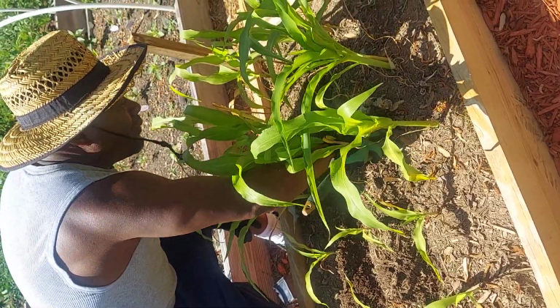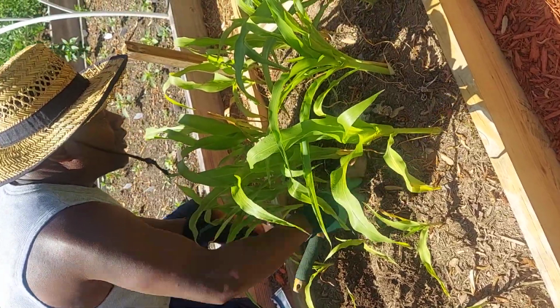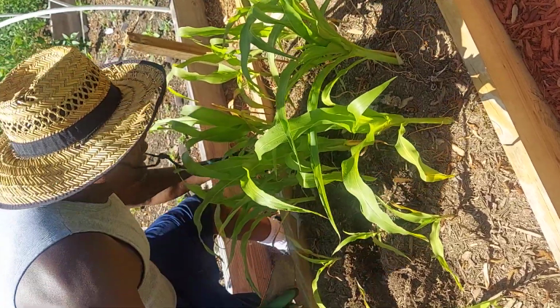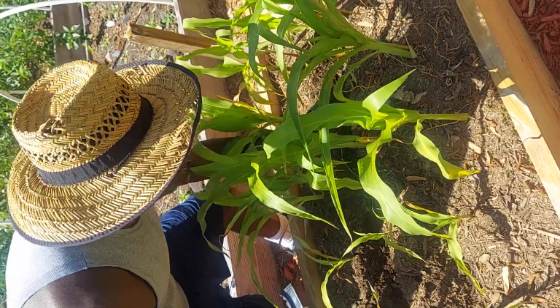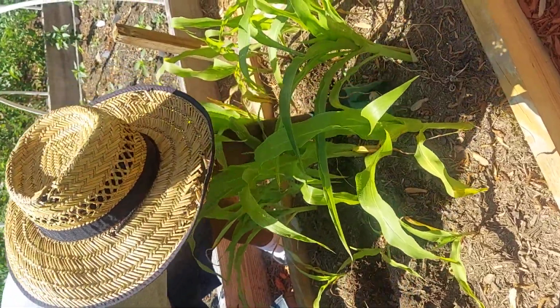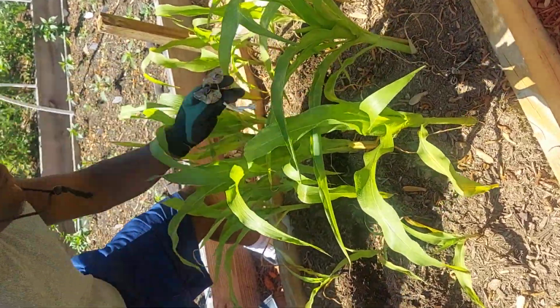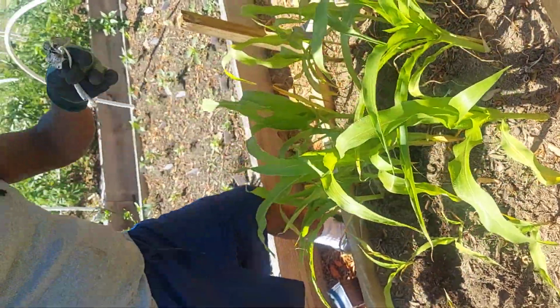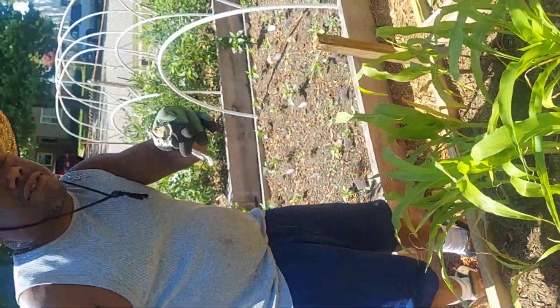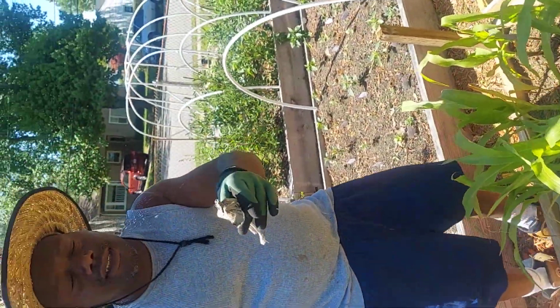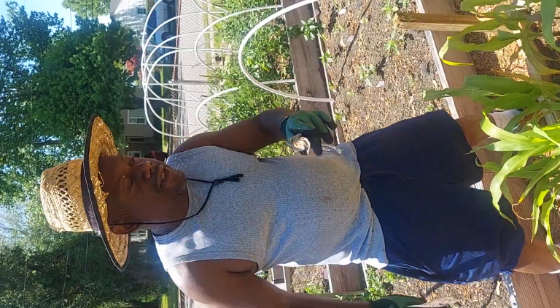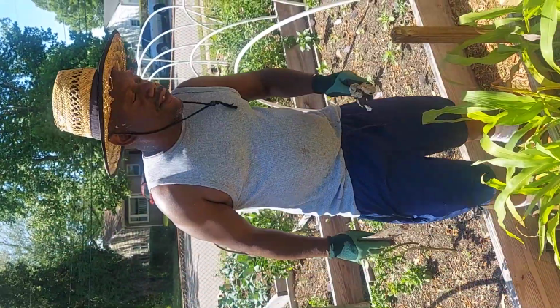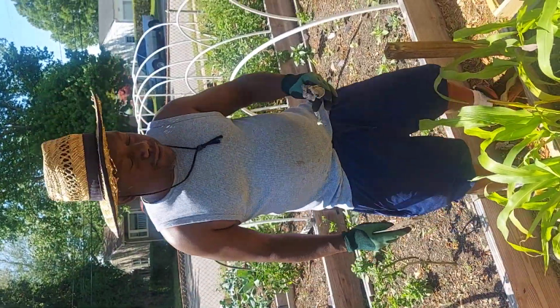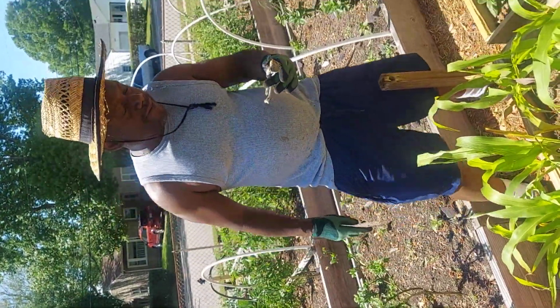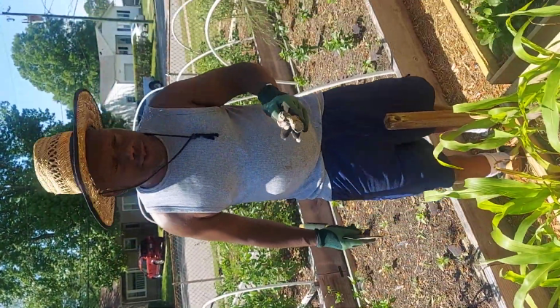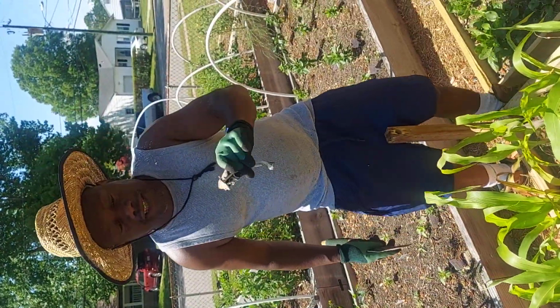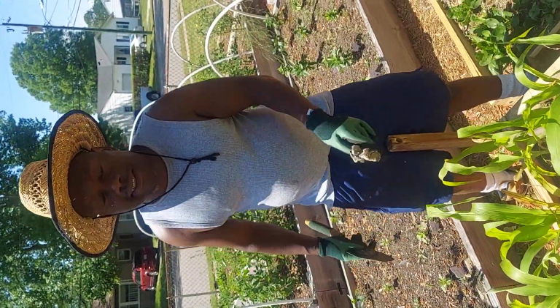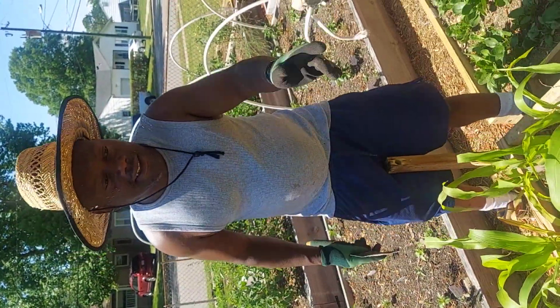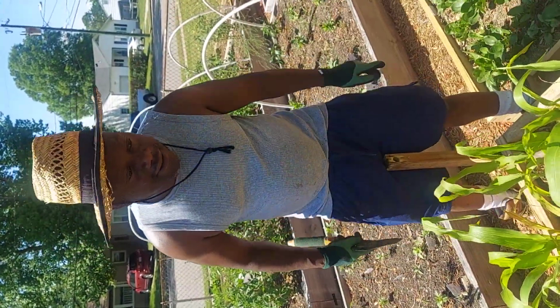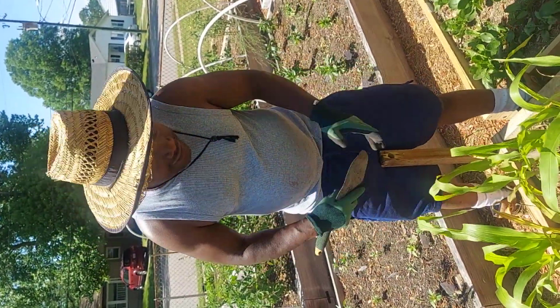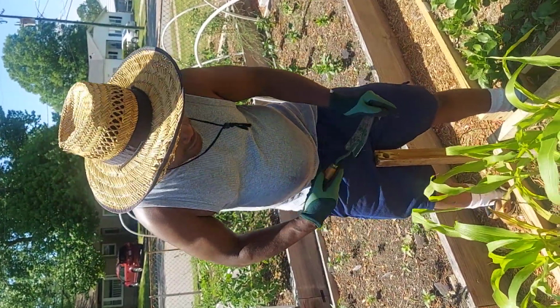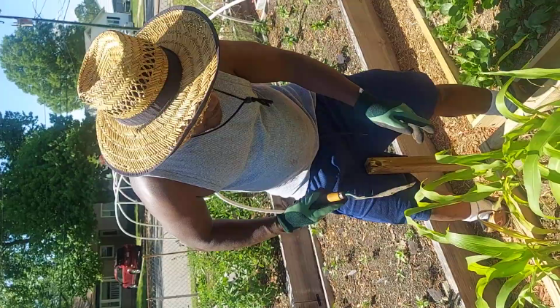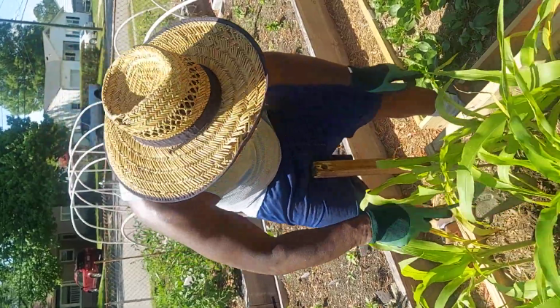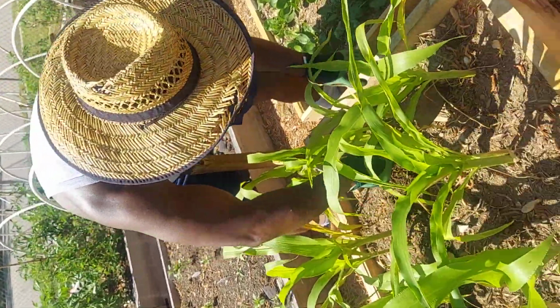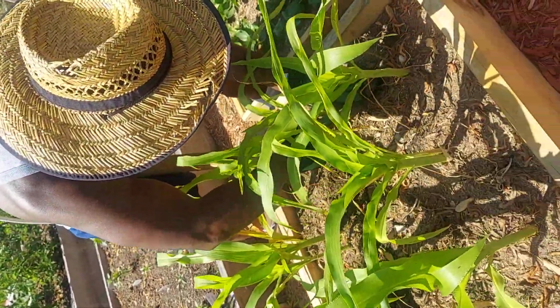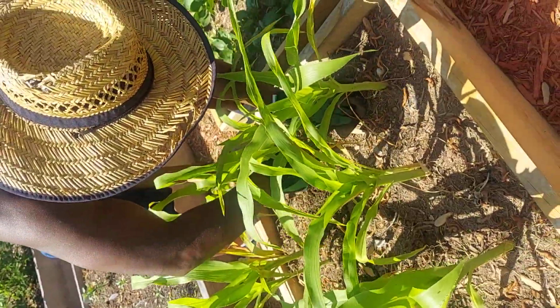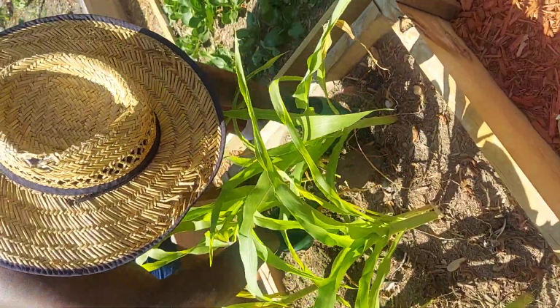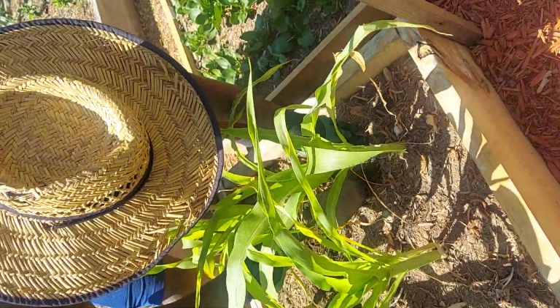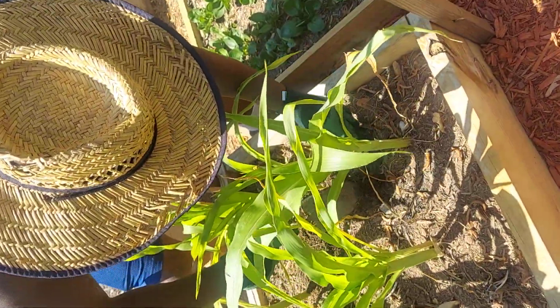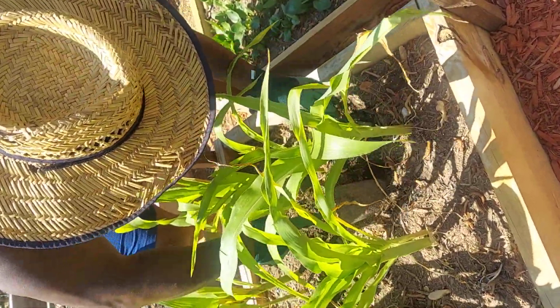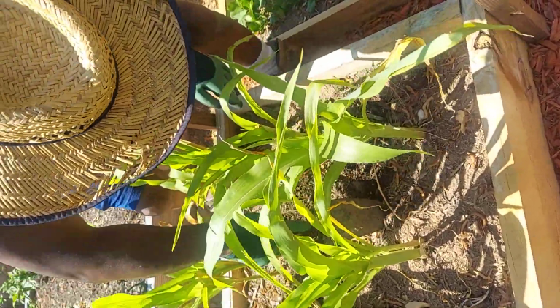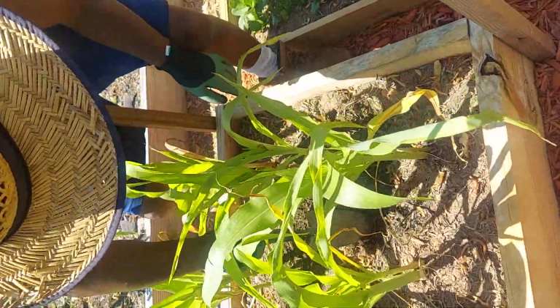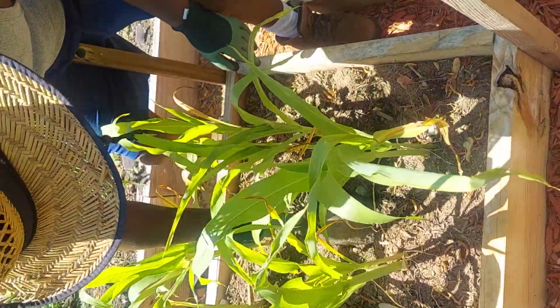You got some mushrooms in here too. You got mushrooms in your soil, that means you got some good soil. I don't know if you eat them or not — they're dead, I guess they didn't get enough water — but that's usually a sign of good soil when you got mushrooms growing in it.